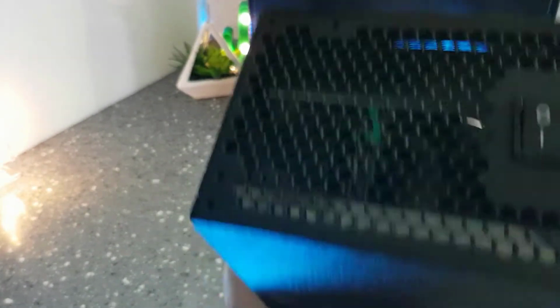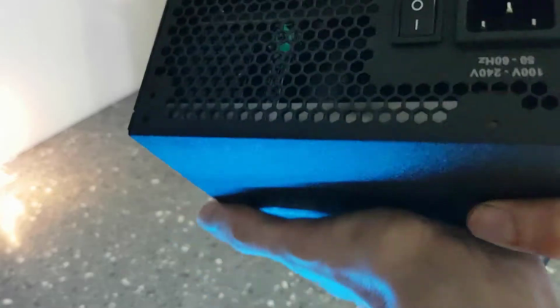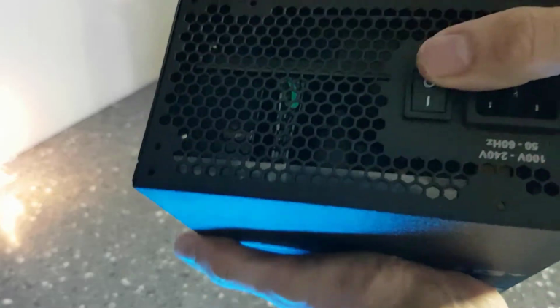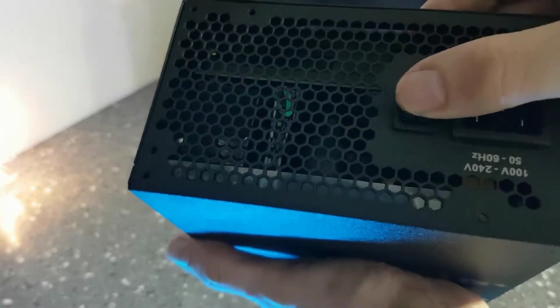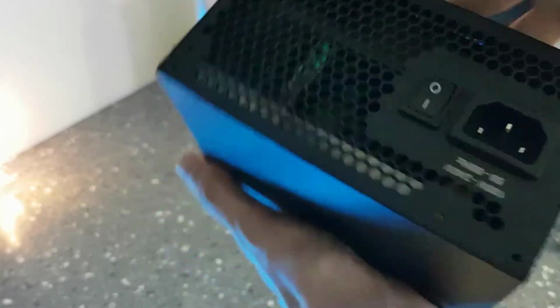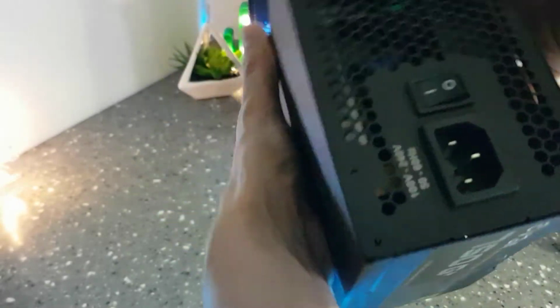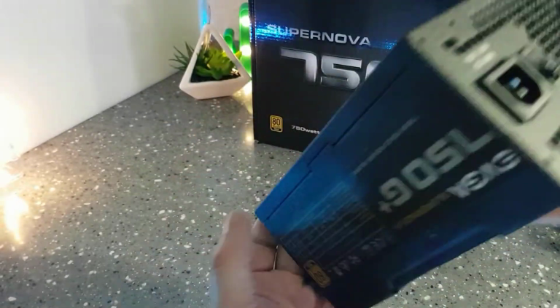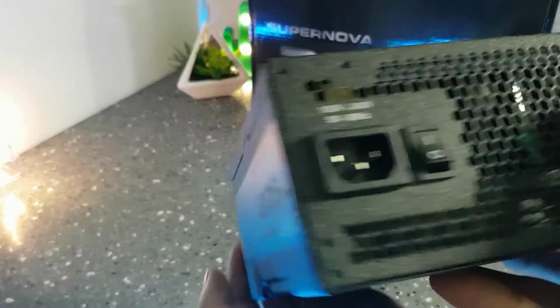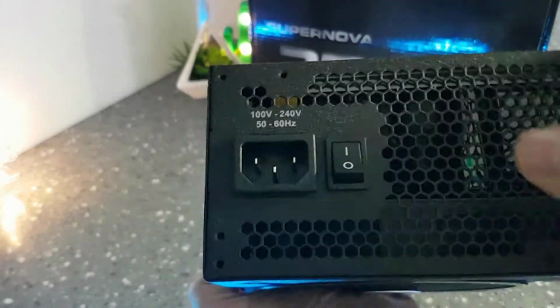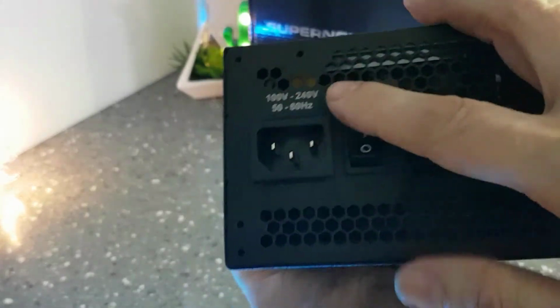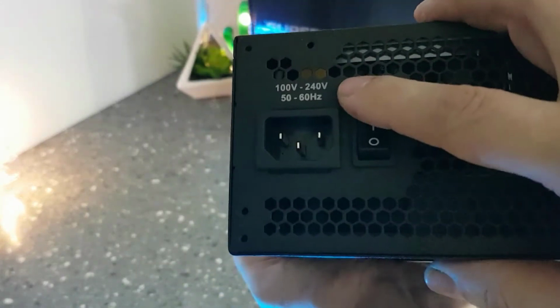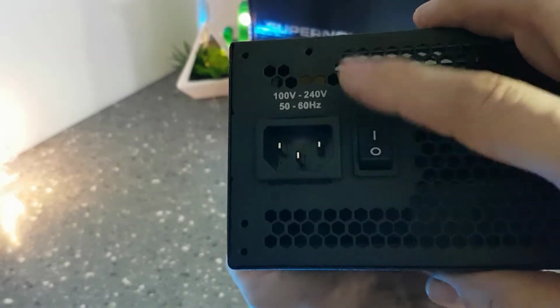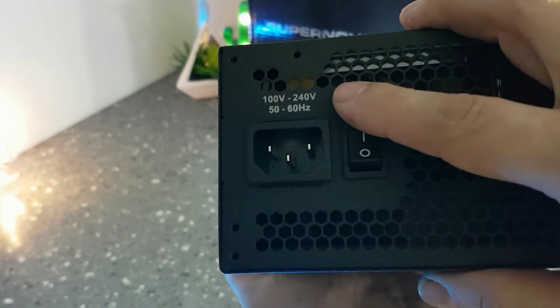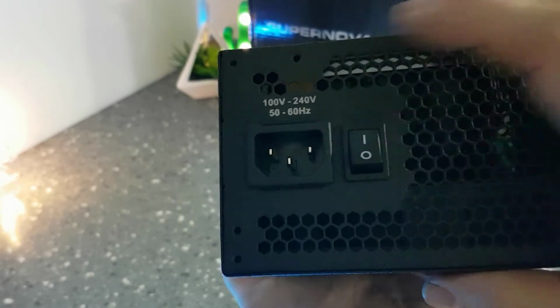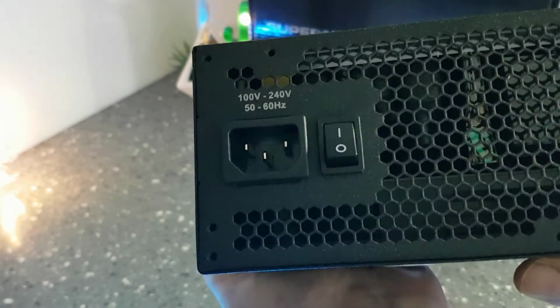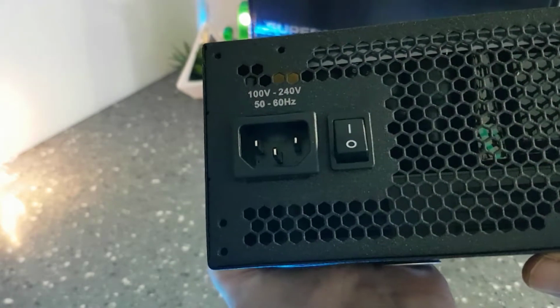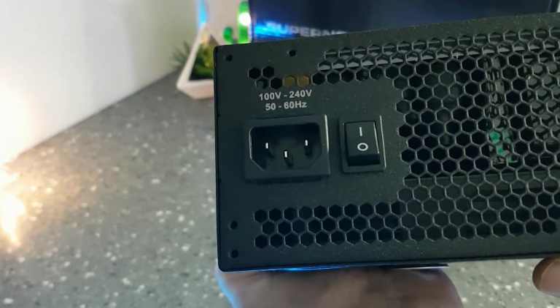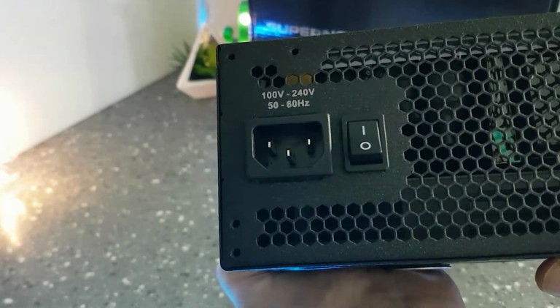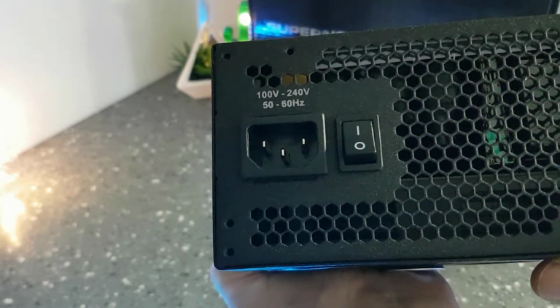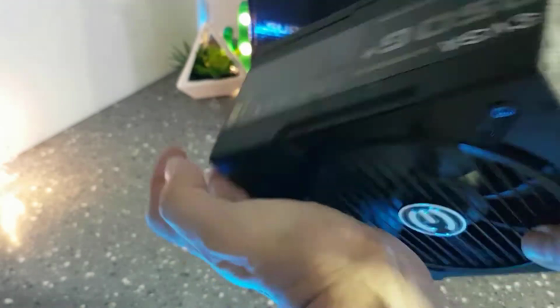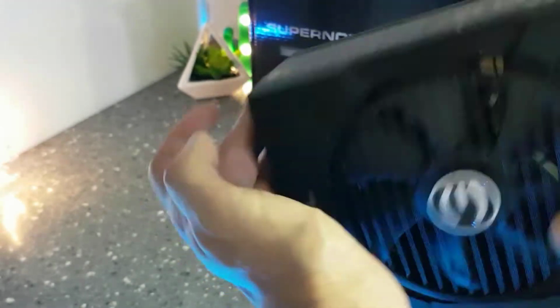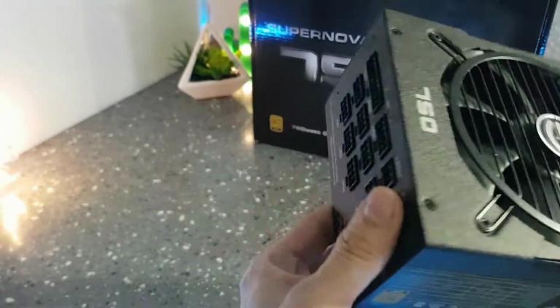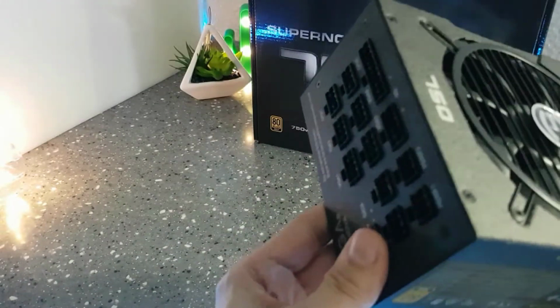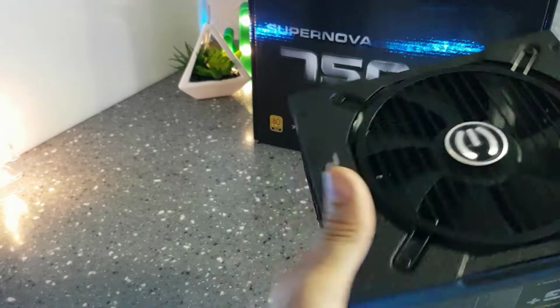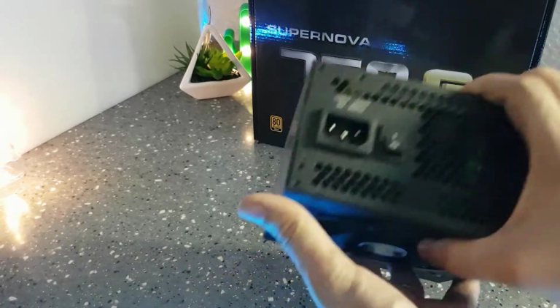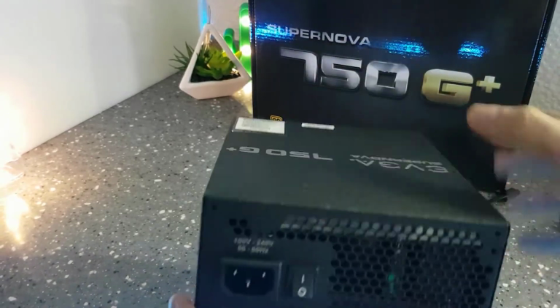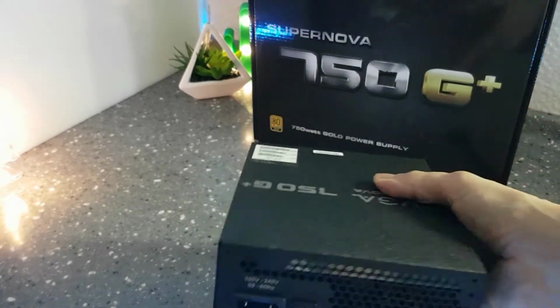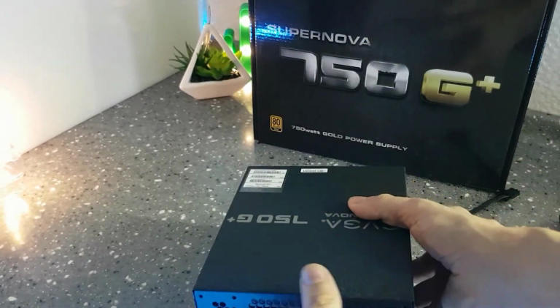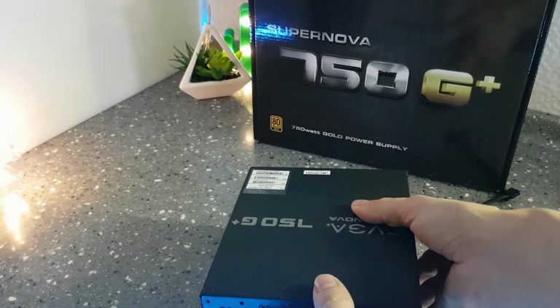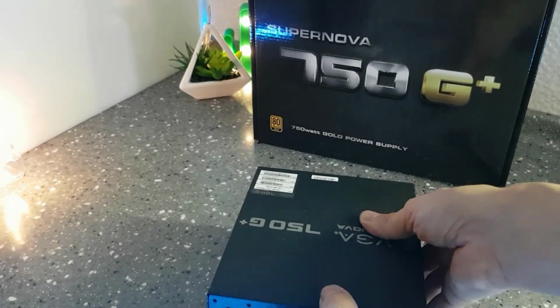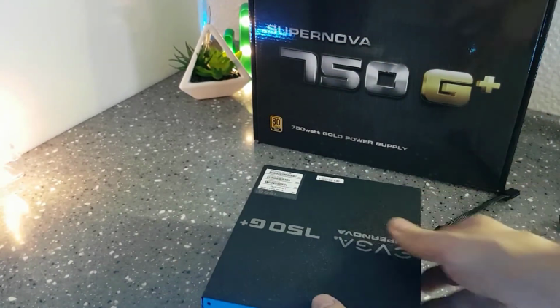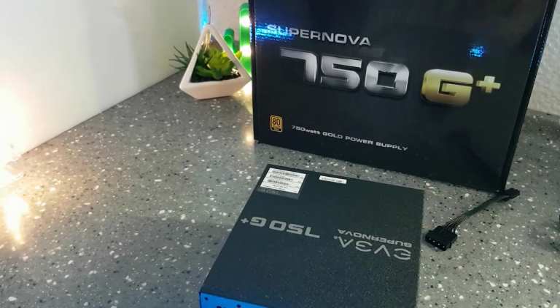Here you have the on/off switch. What's important to point out is that it's automatic — it will adjust itself whether you have 100 or 220 volts.